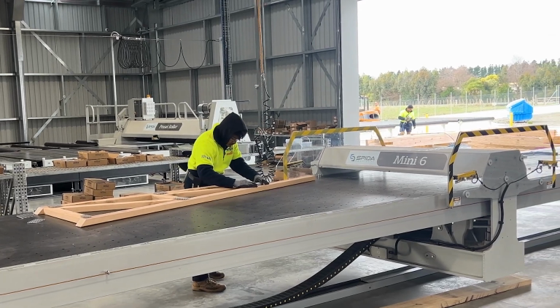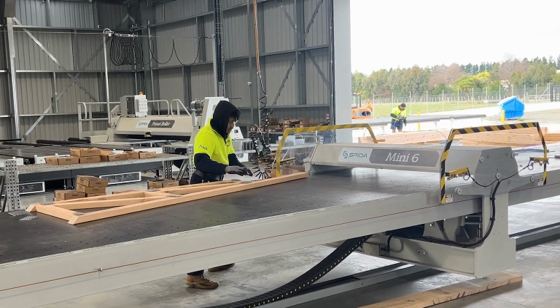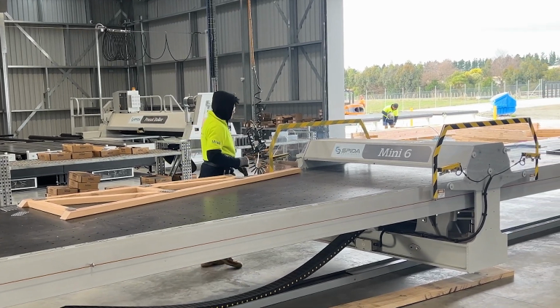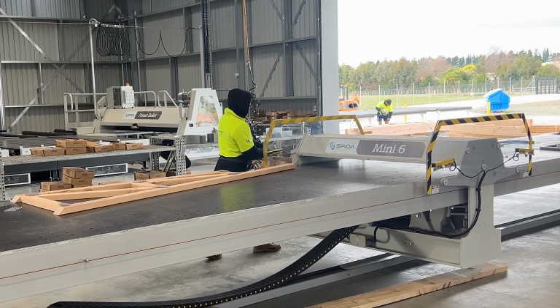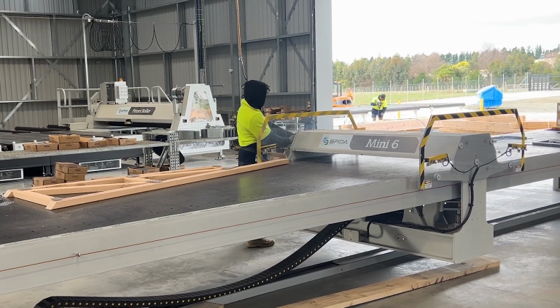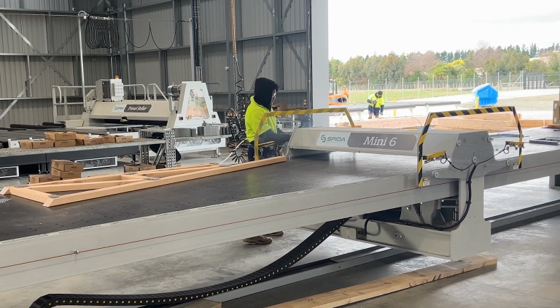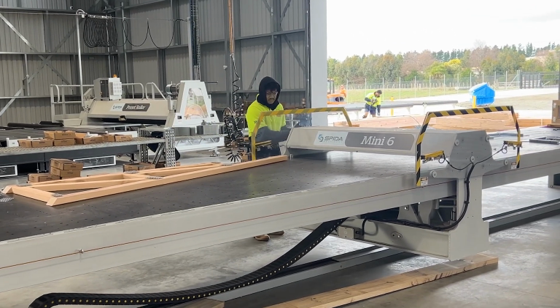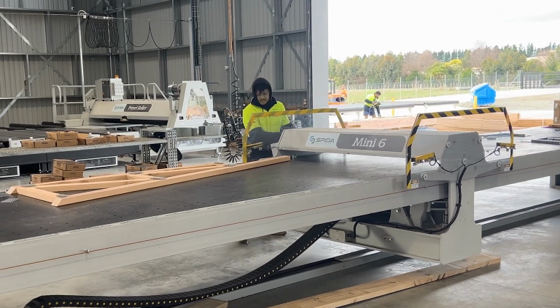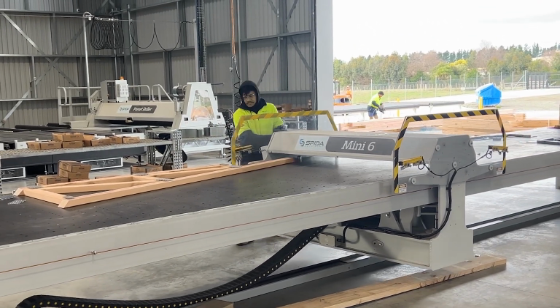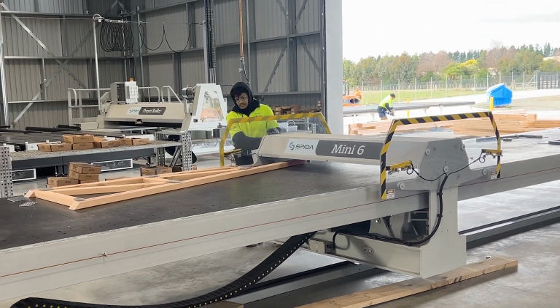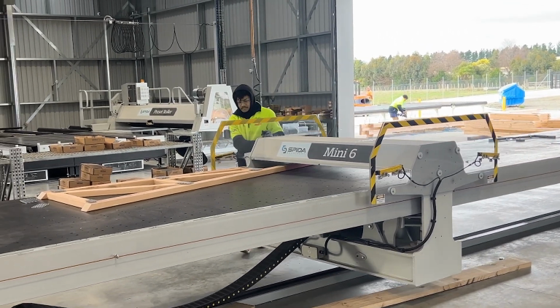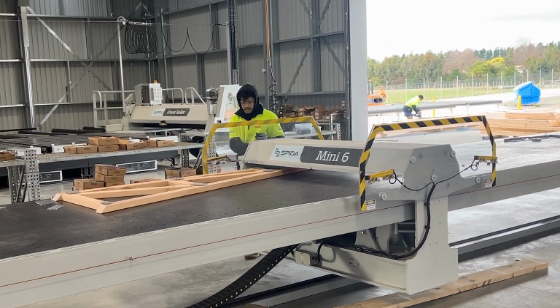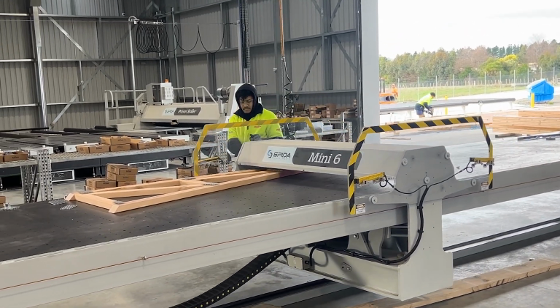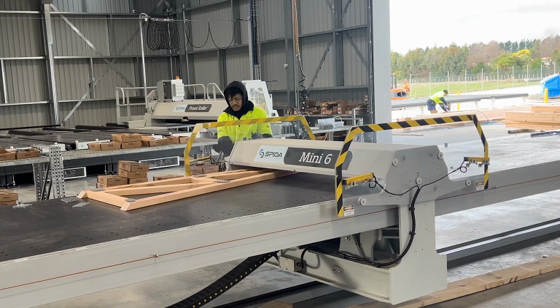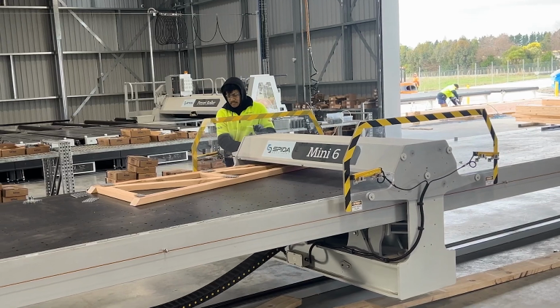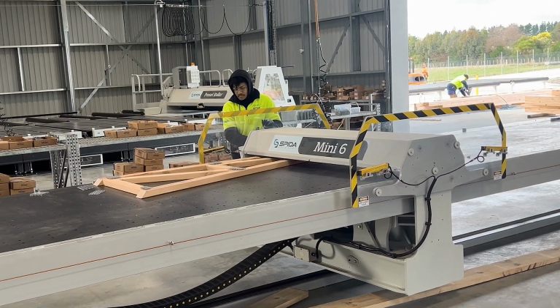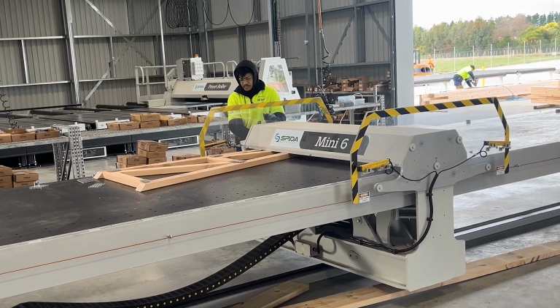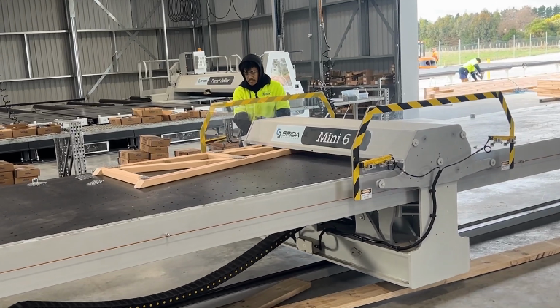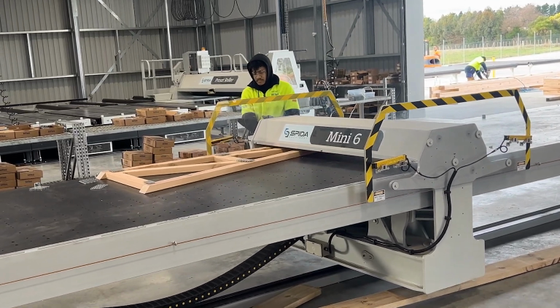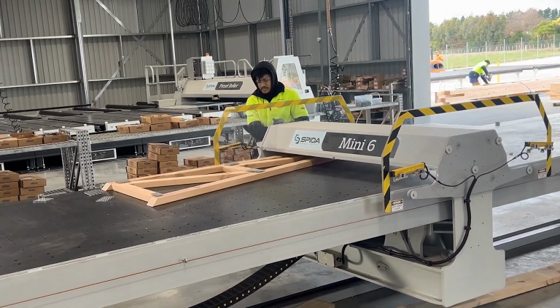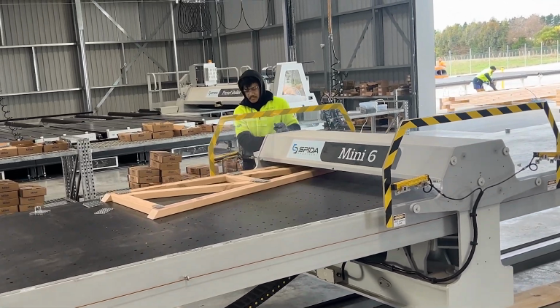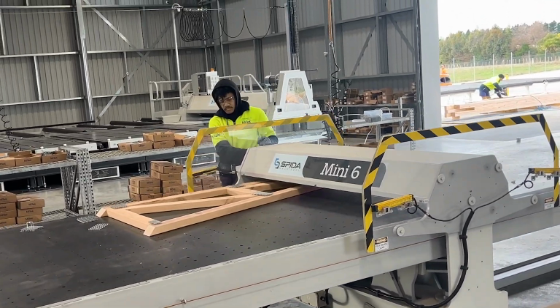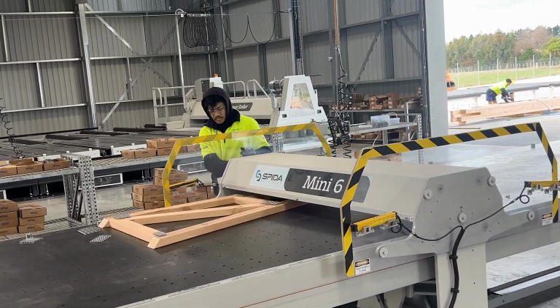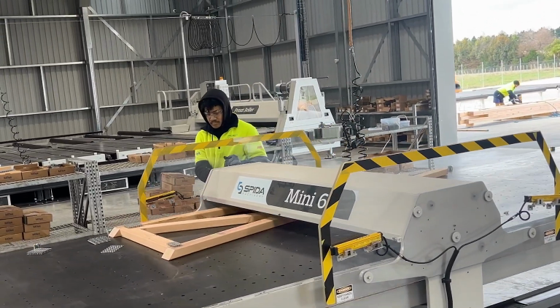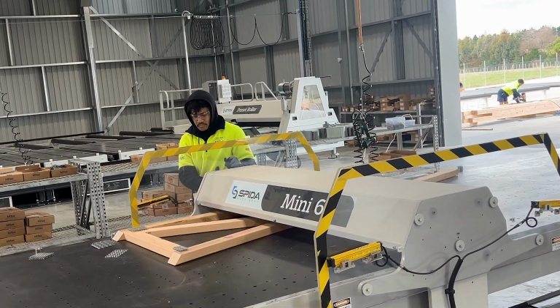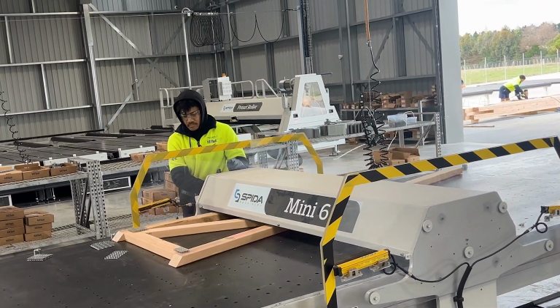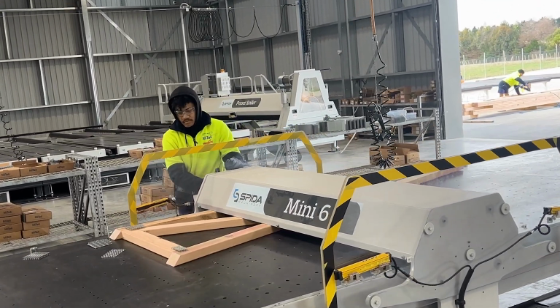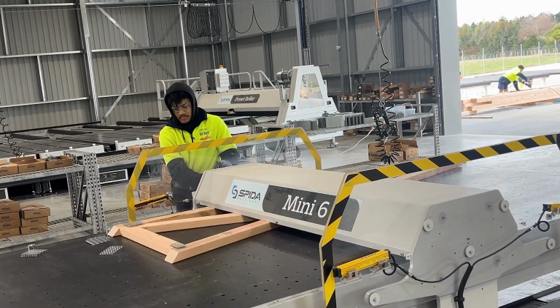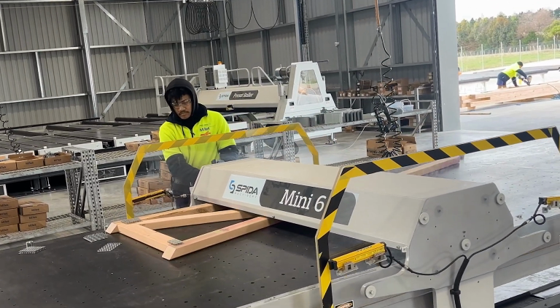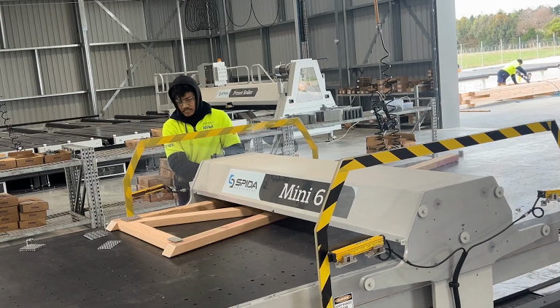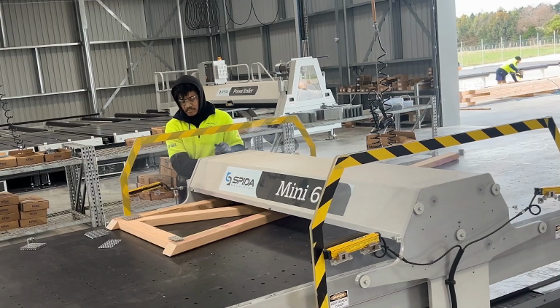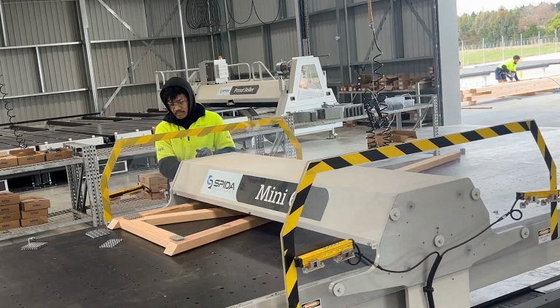You can either flip over and repeat on the other side, or position both top and bottom nail plates at the beginning and press once, depending on the operator's preference.